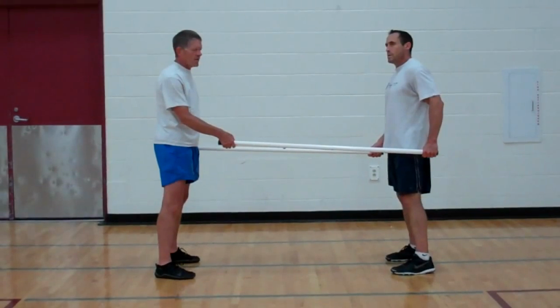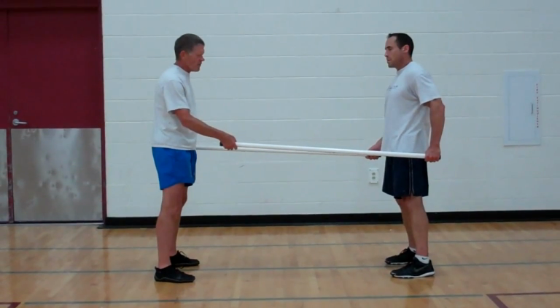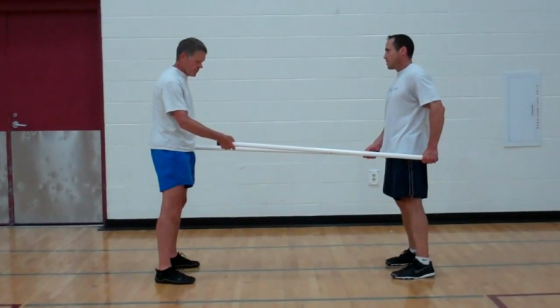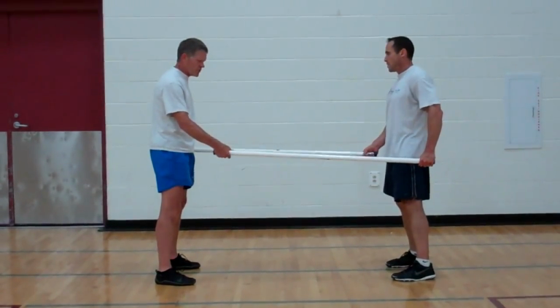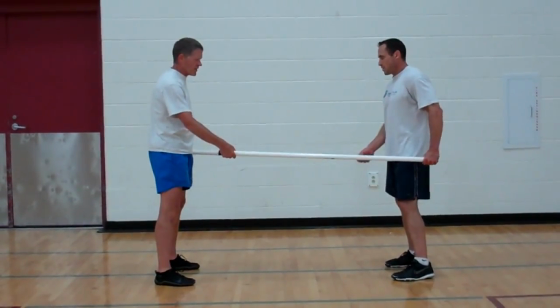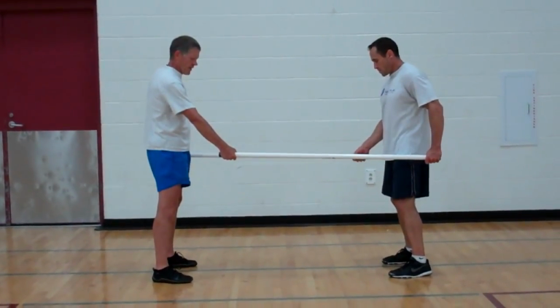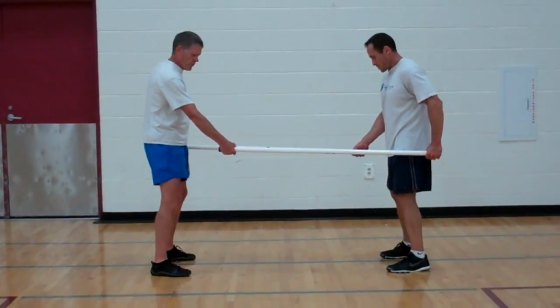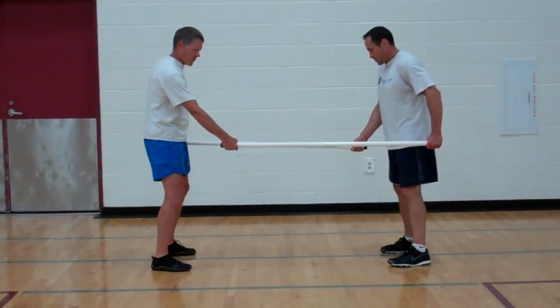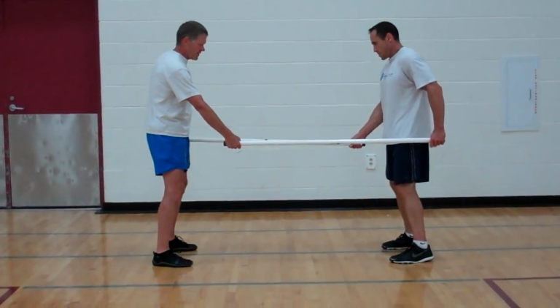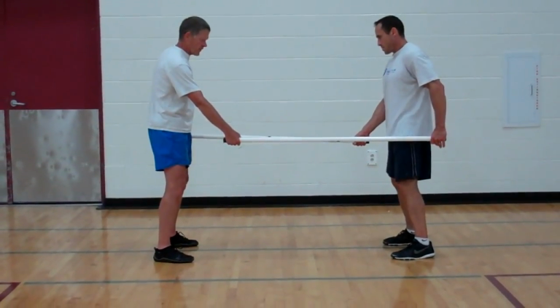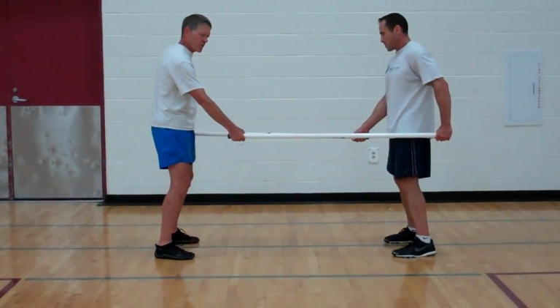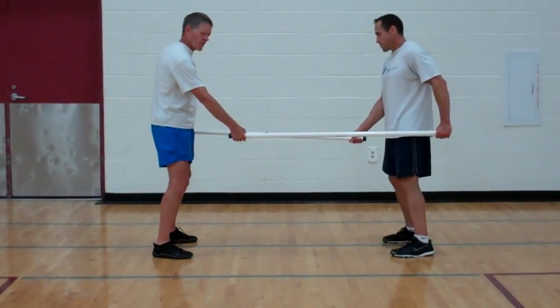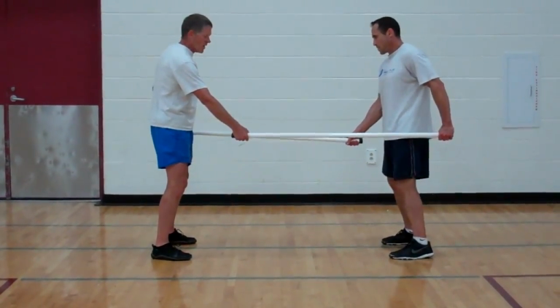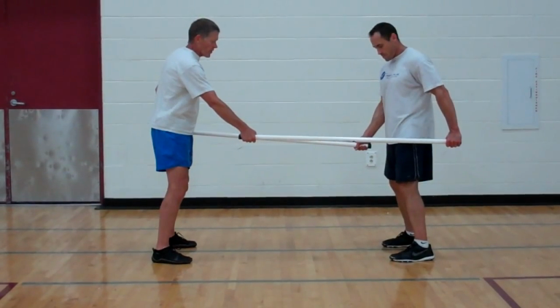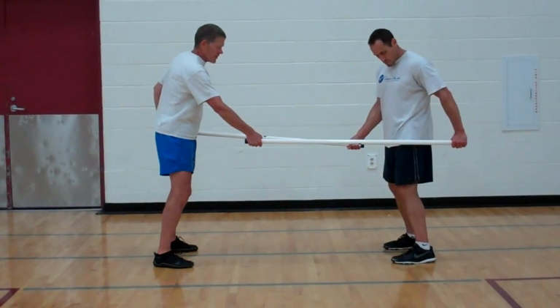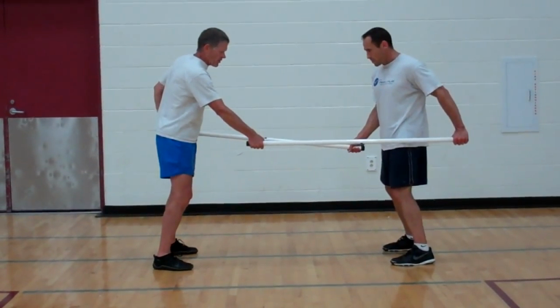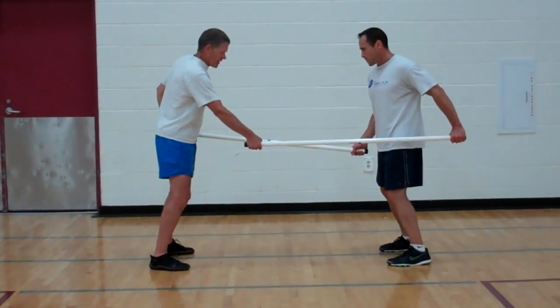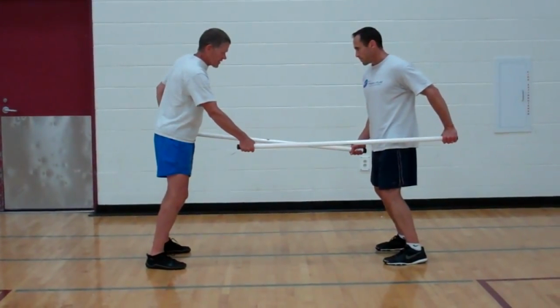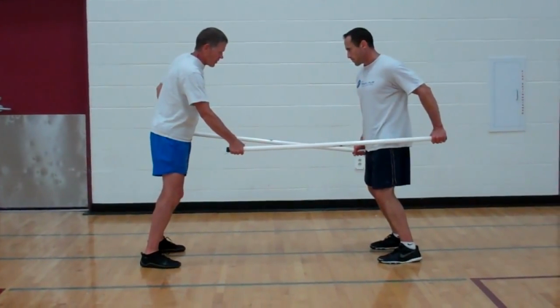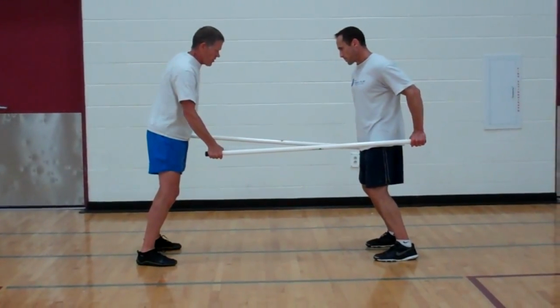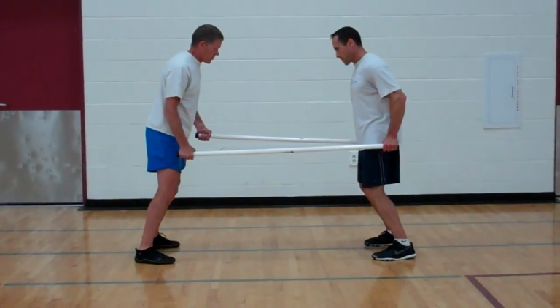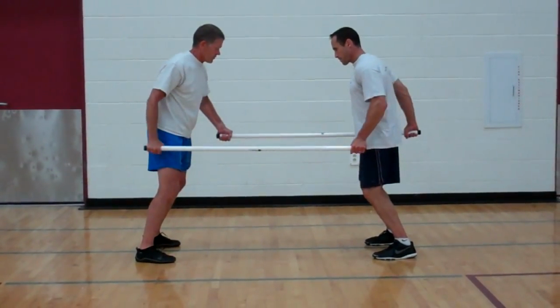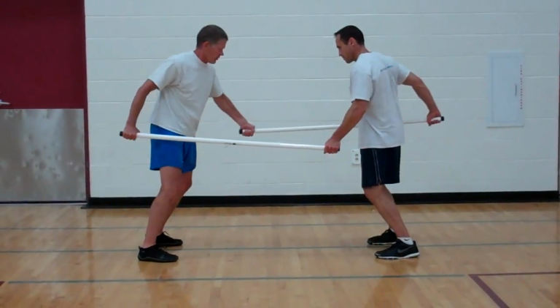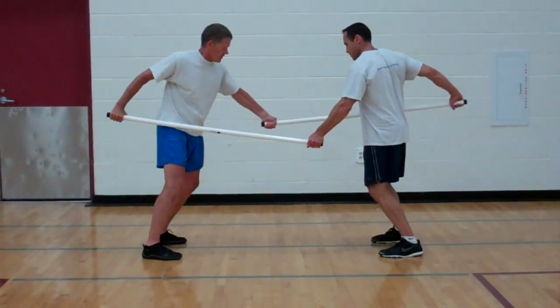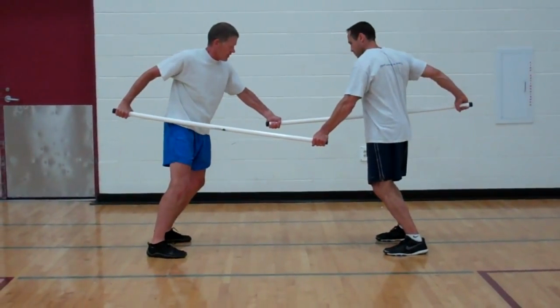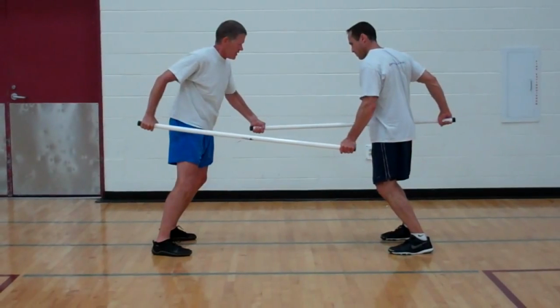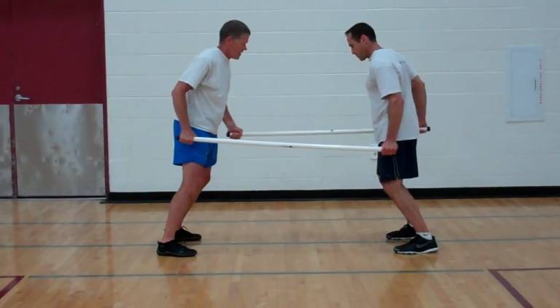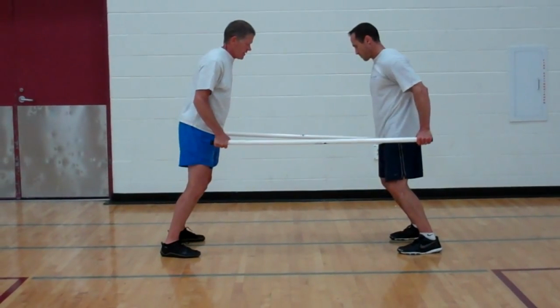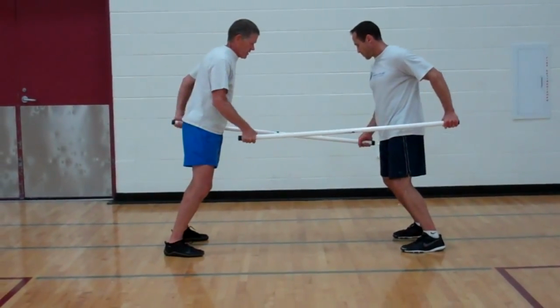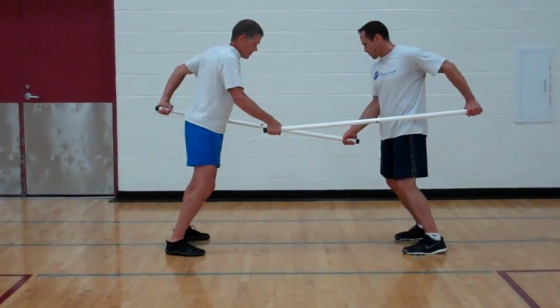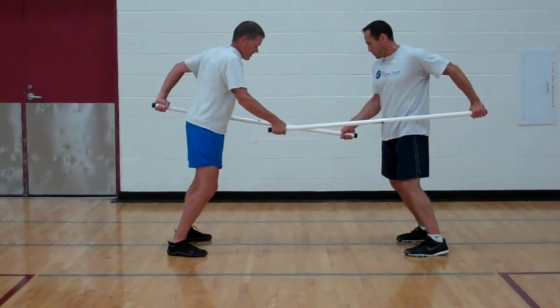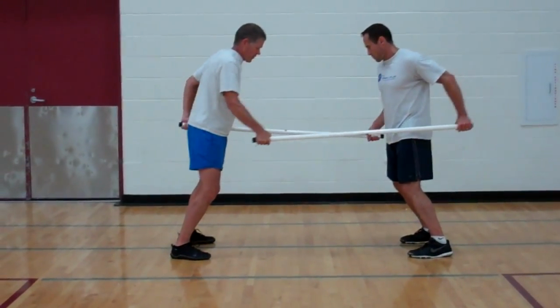This time we'll use two sticks and we'll have that wheelbarrow idea of fairly straight arms. We're going to do it in an alternating fashion — right and left arm in alternating order.